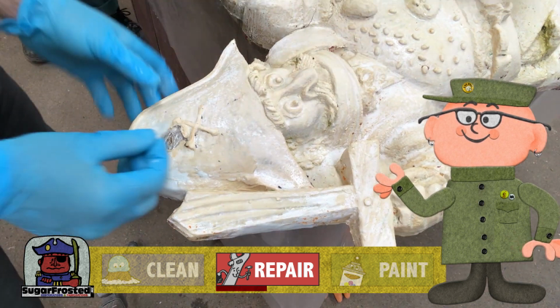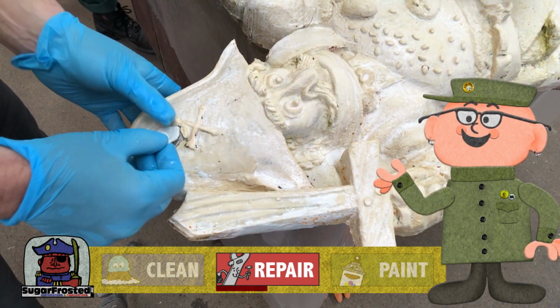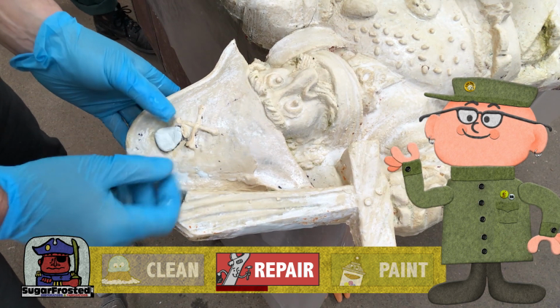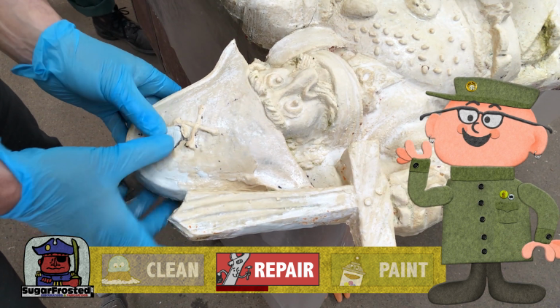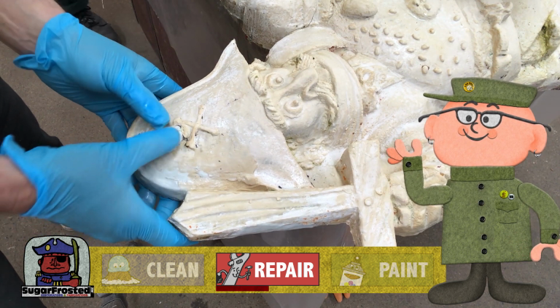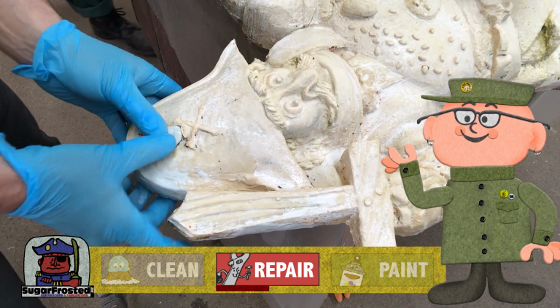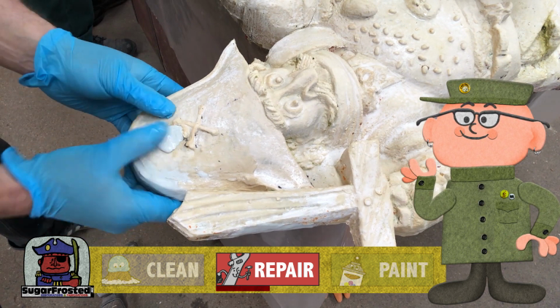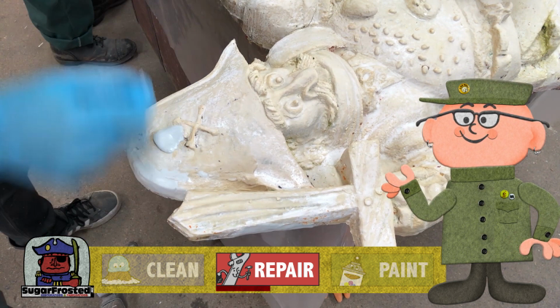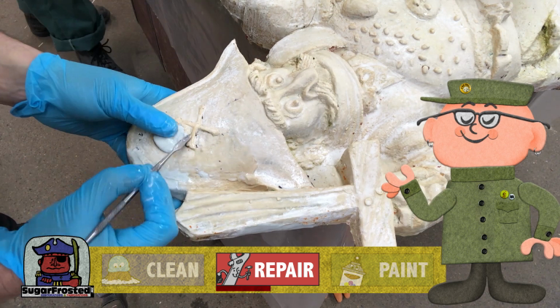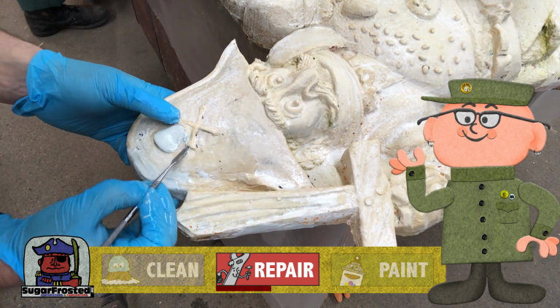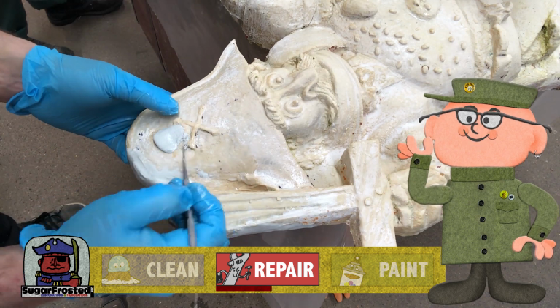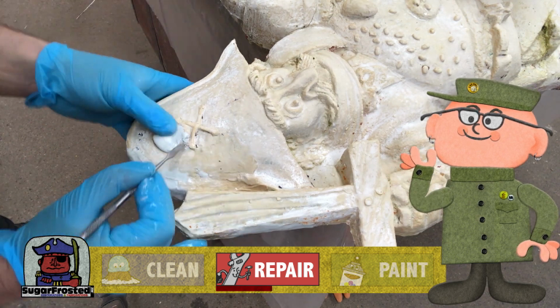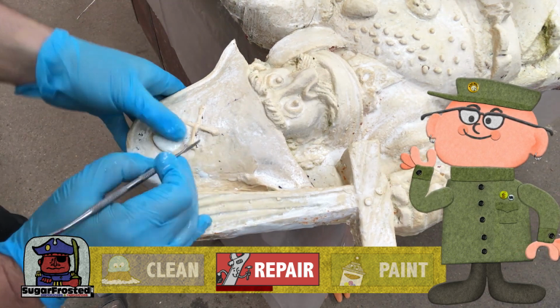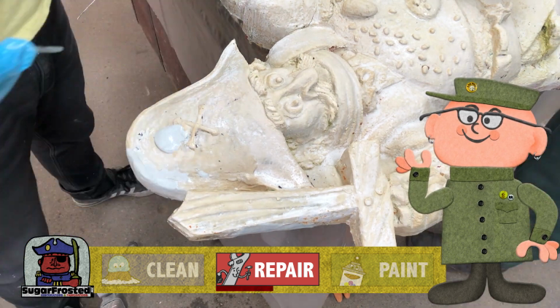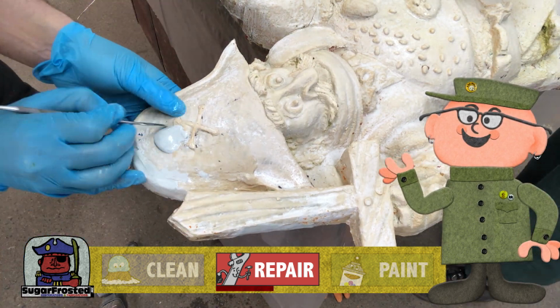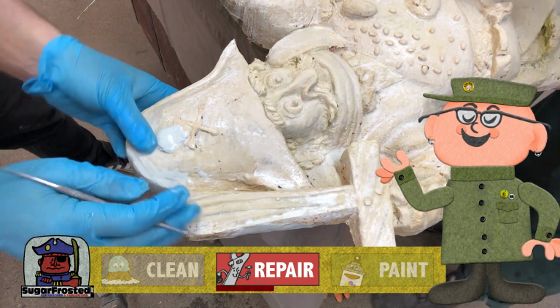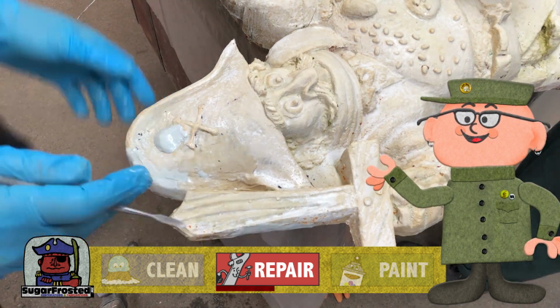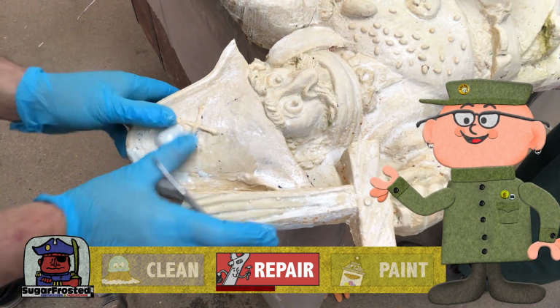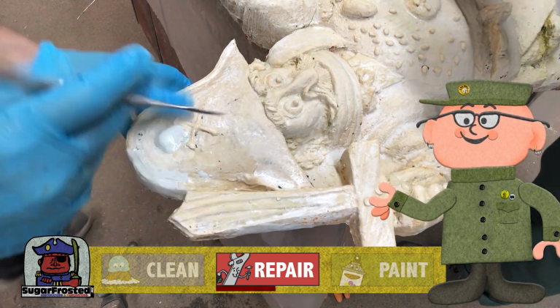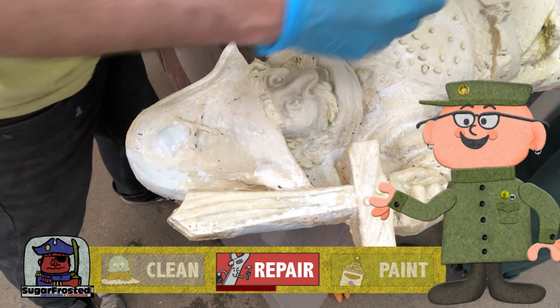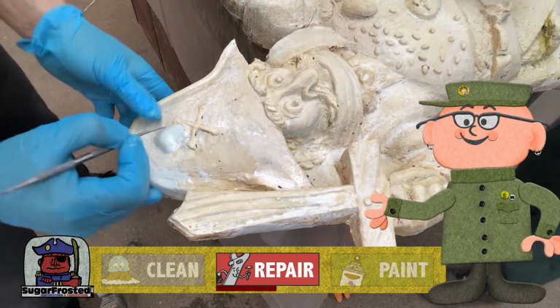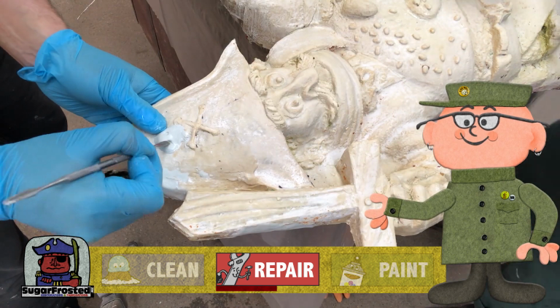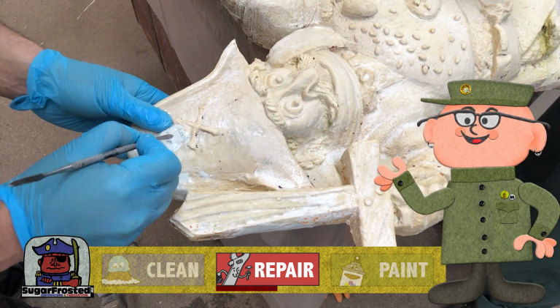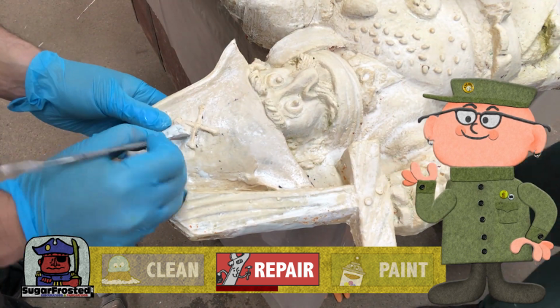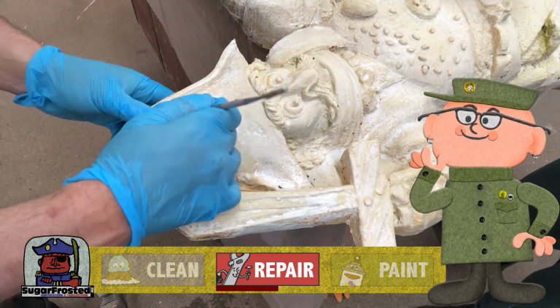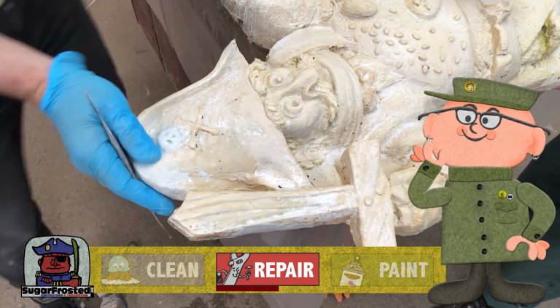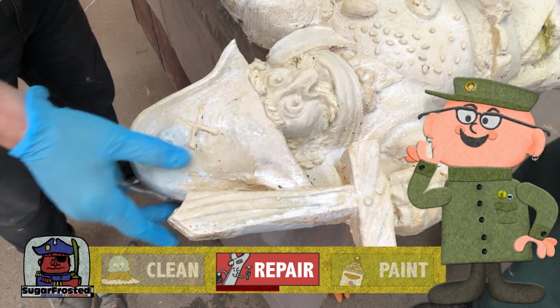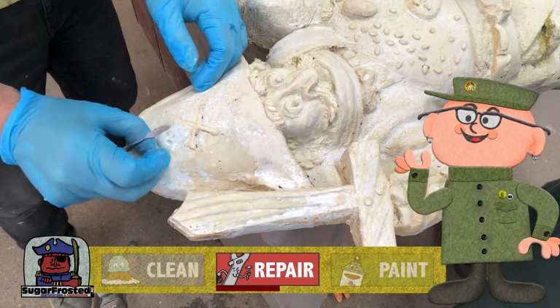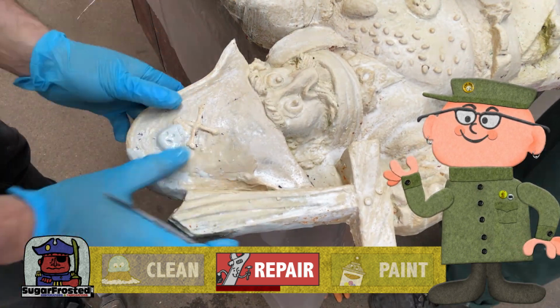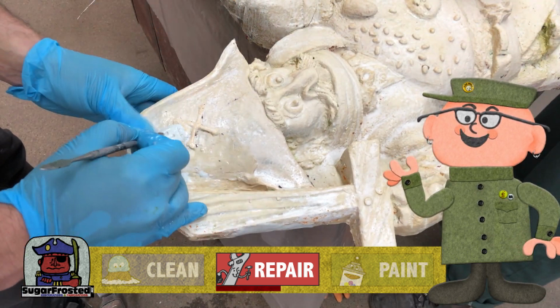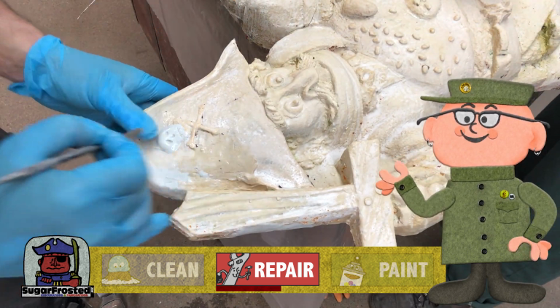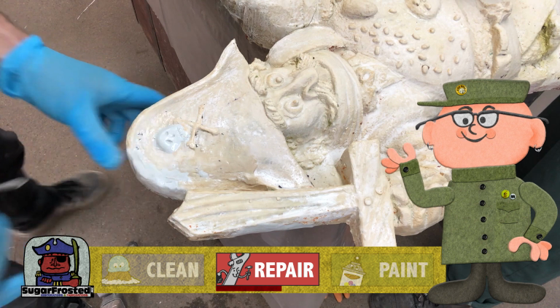But the captain's skull on his hat was completely missing. I don't have very good reference photos for this, but based on the rest of the sculpting style of this piece I'm guessing it's a pretty simple and crude looking skull, and that's easy enough to replicate.